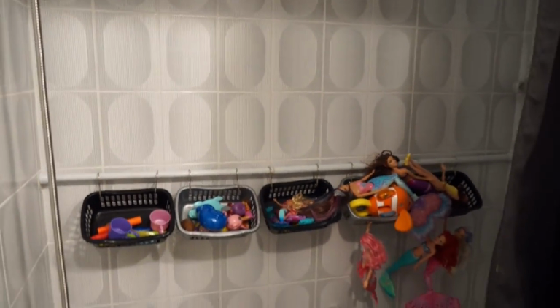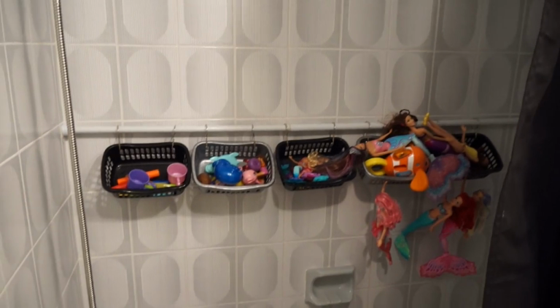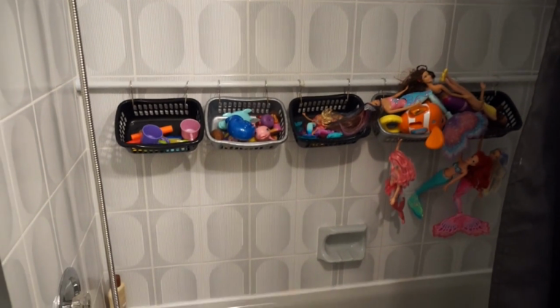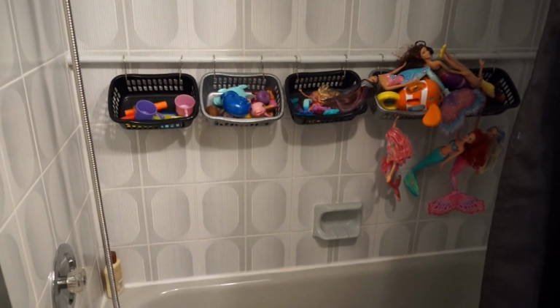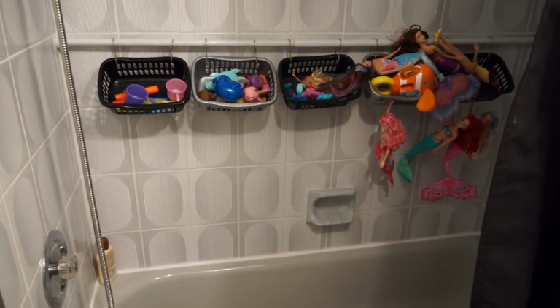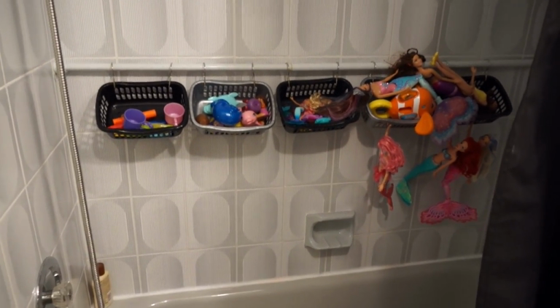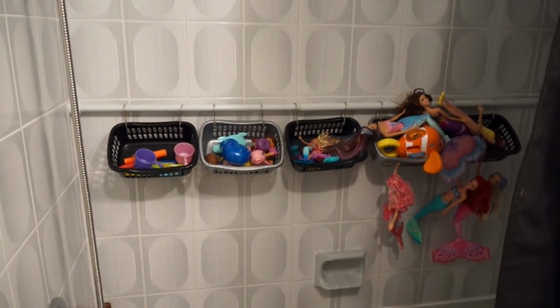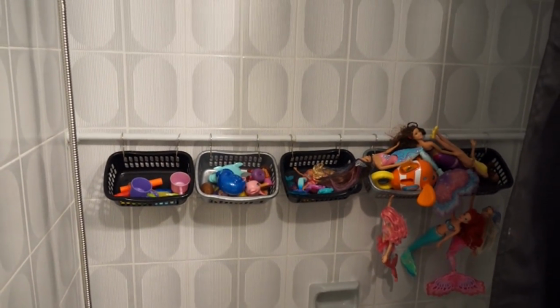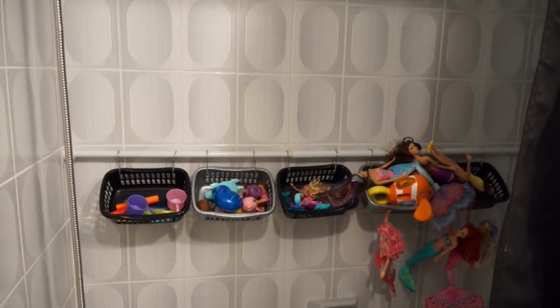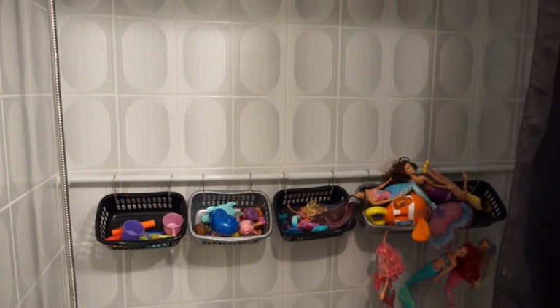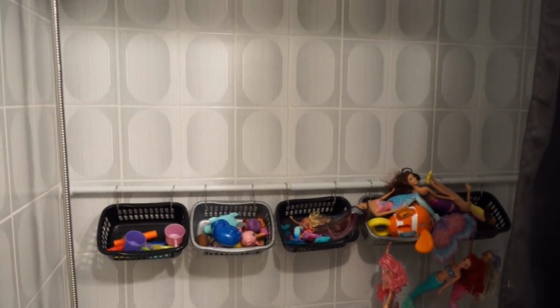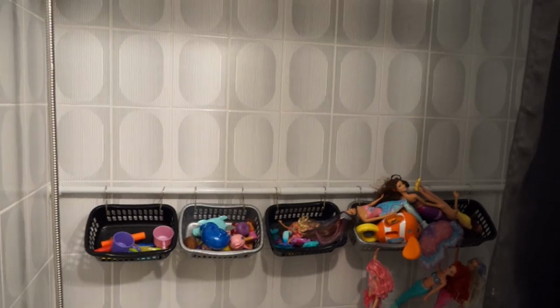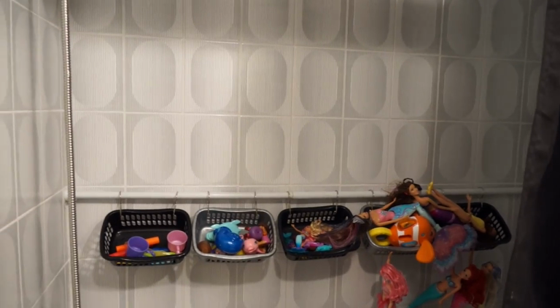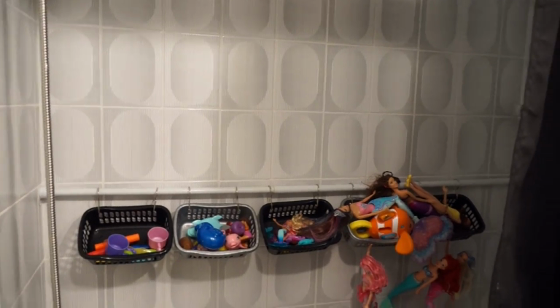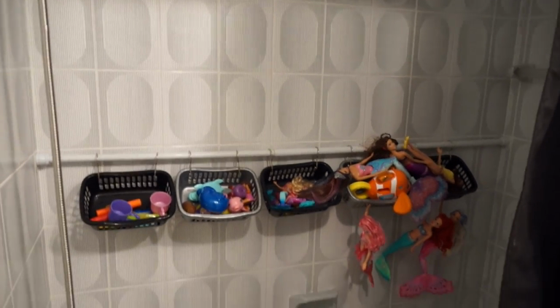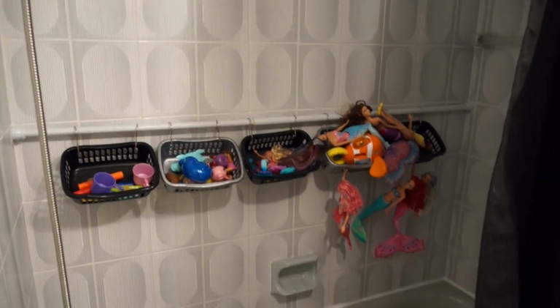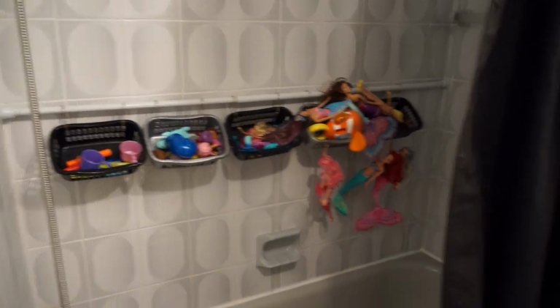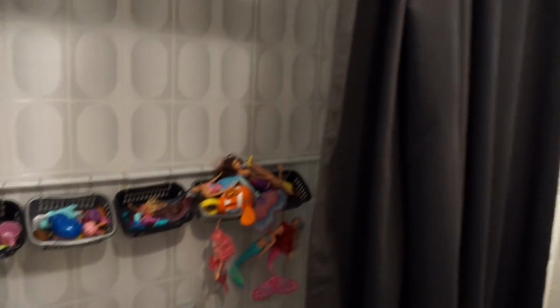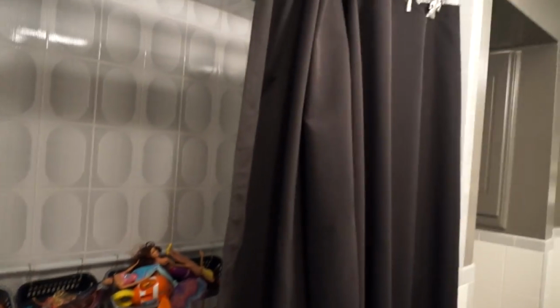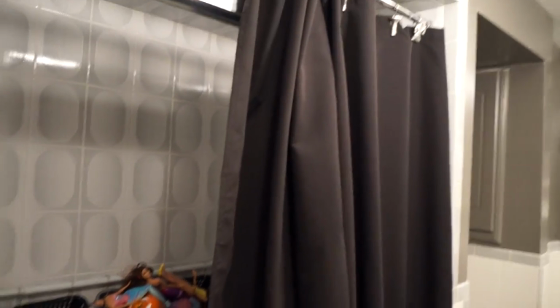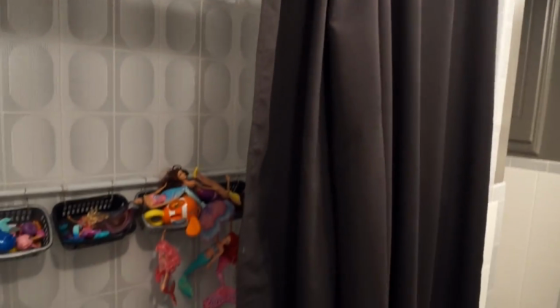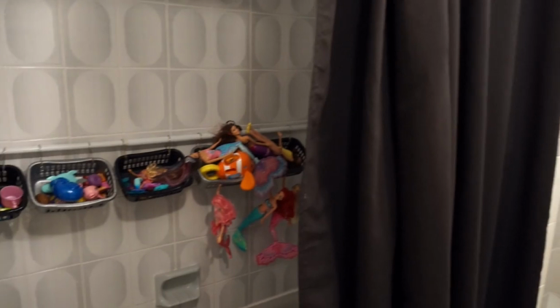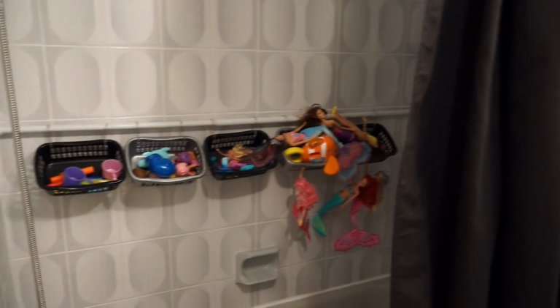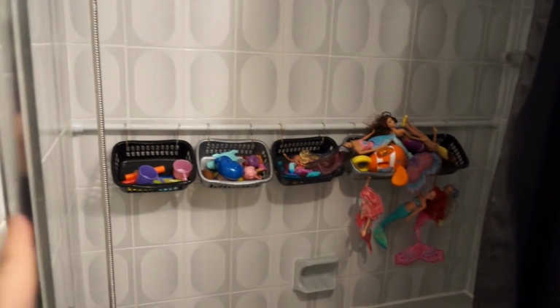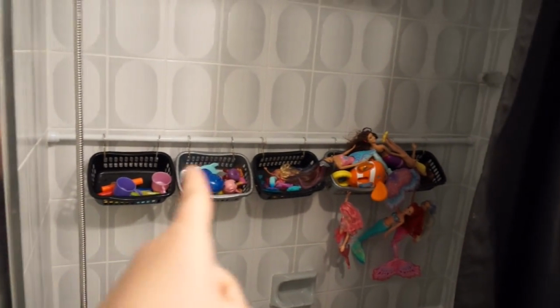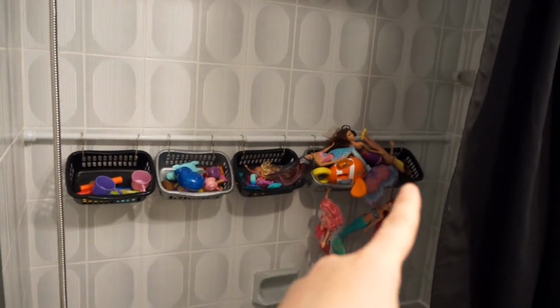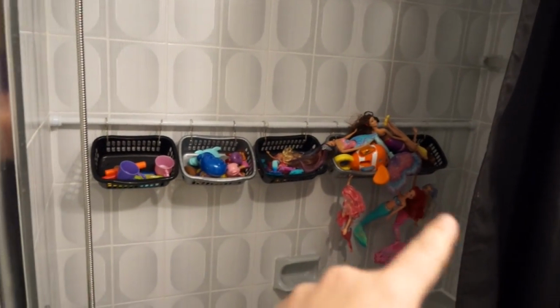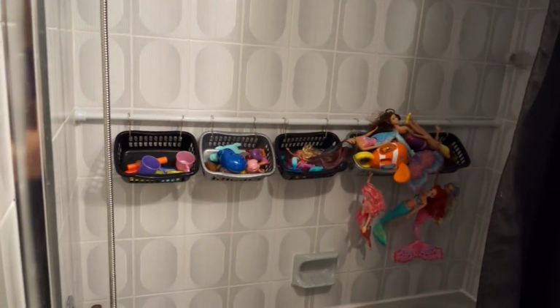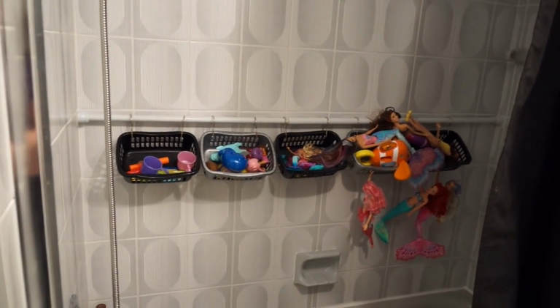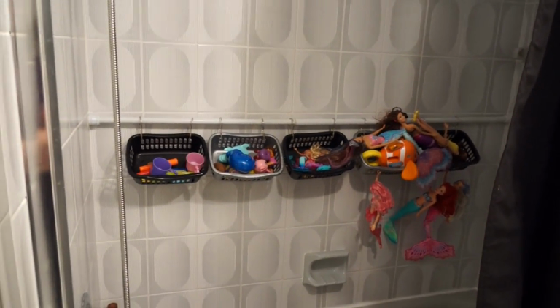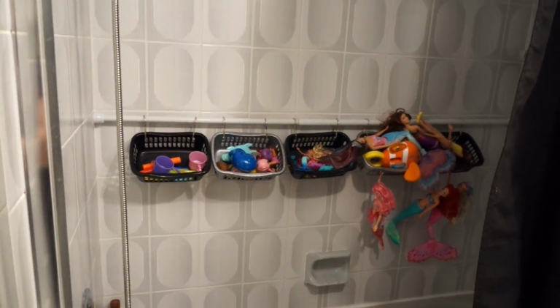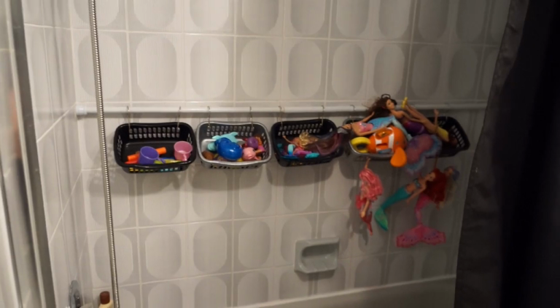We didn't actually paint inside the tub, only because I was afraid of it getting wet and peeling off. So we just have a black shower curtain there that covers it, and I love having this tension rod — it's working so well for their toys.